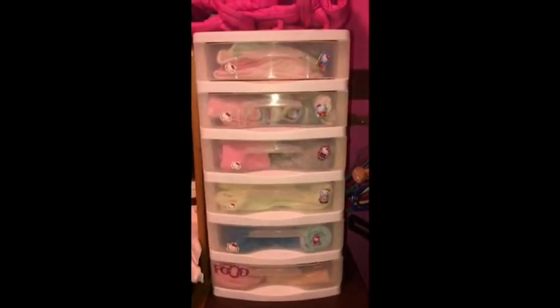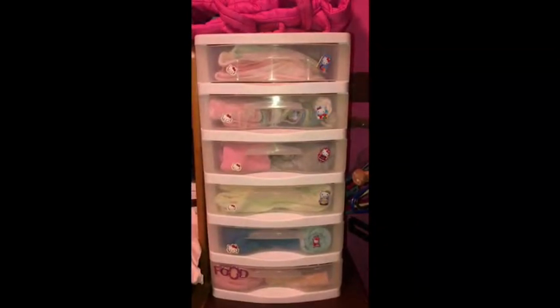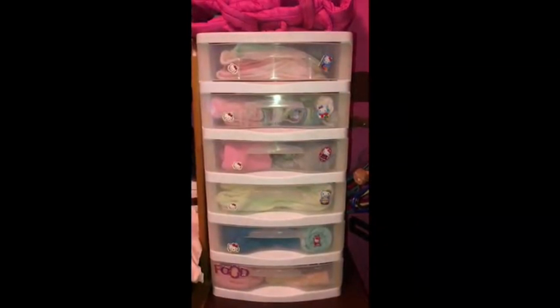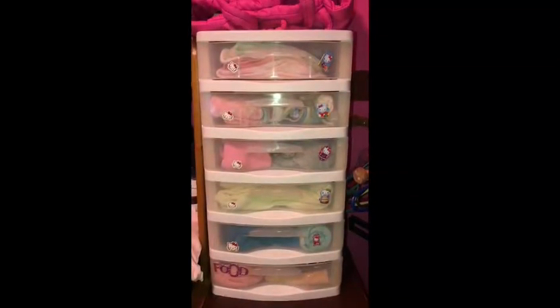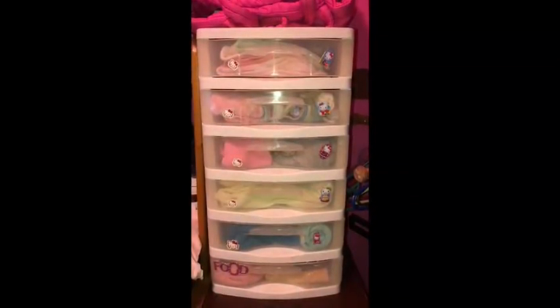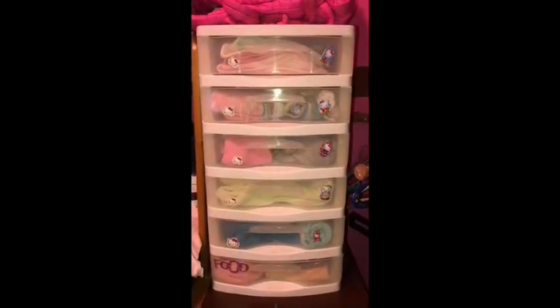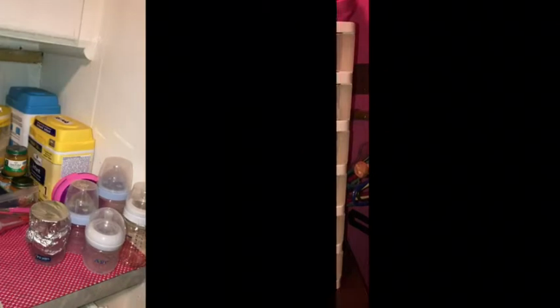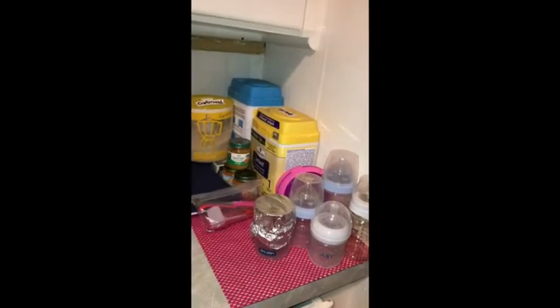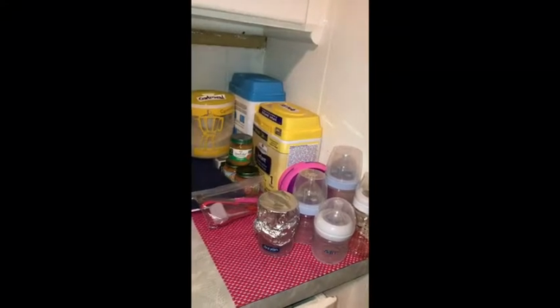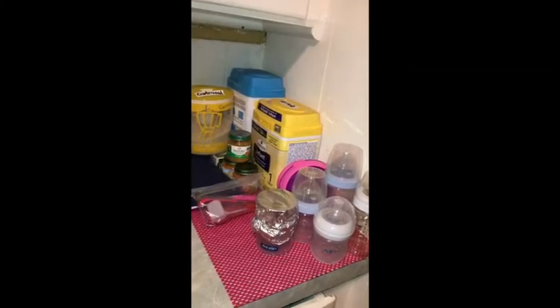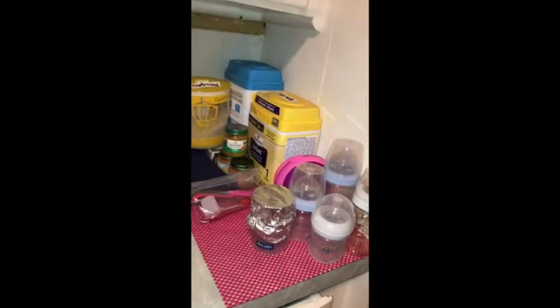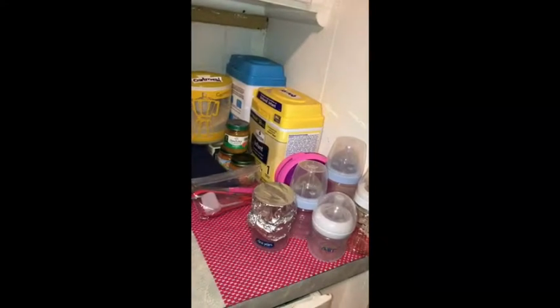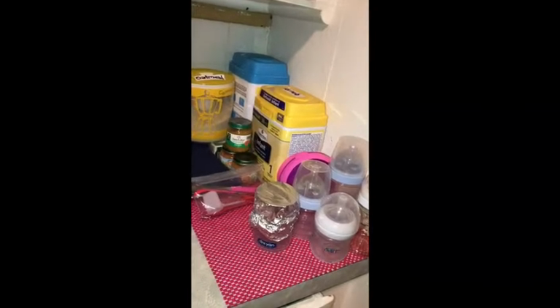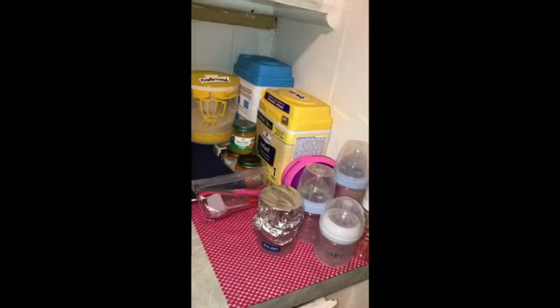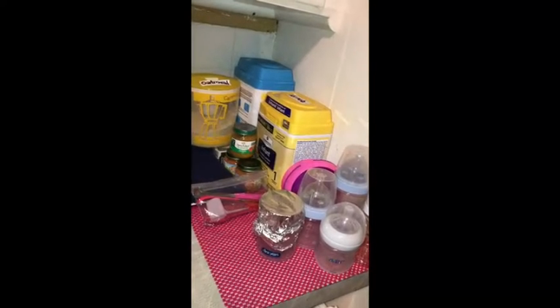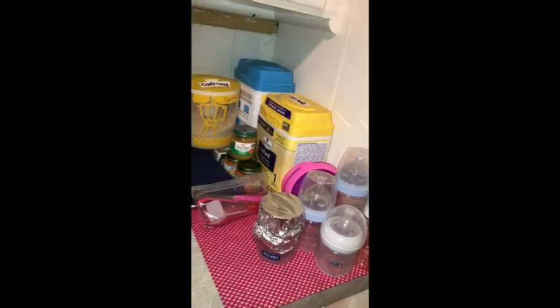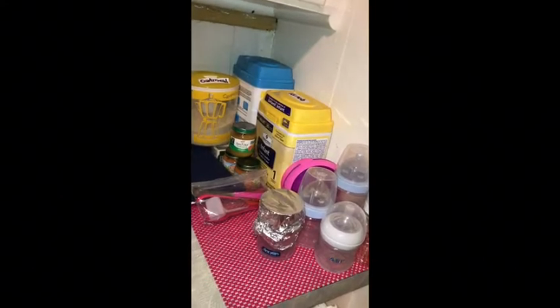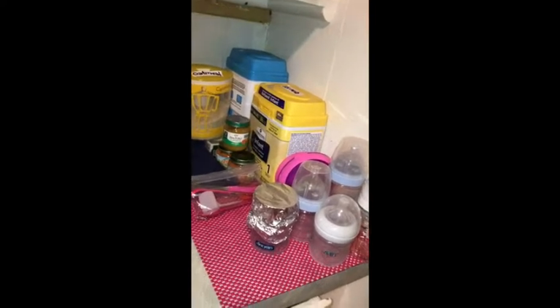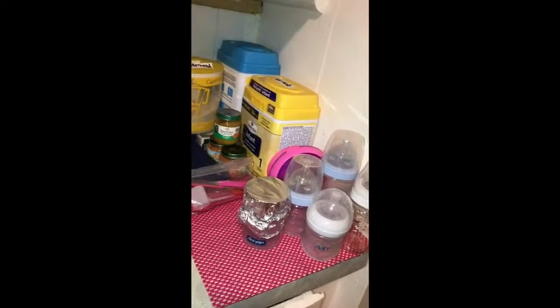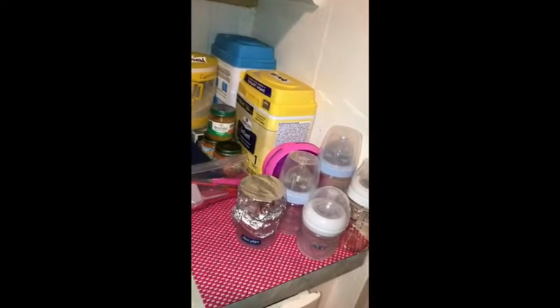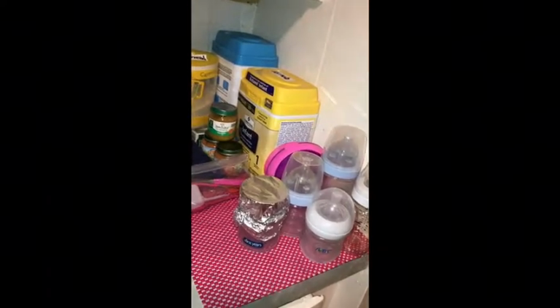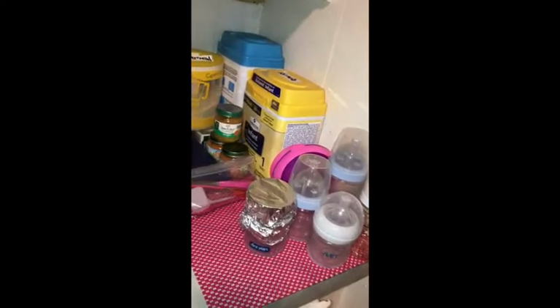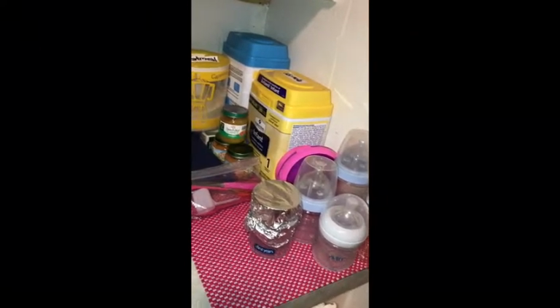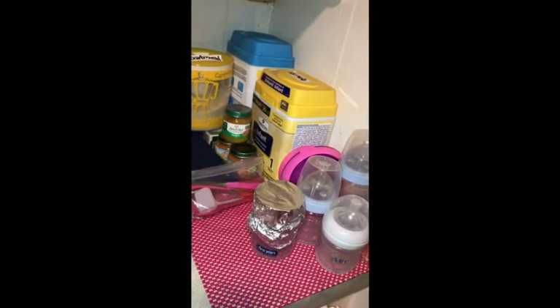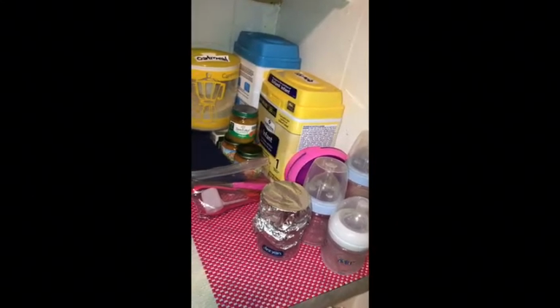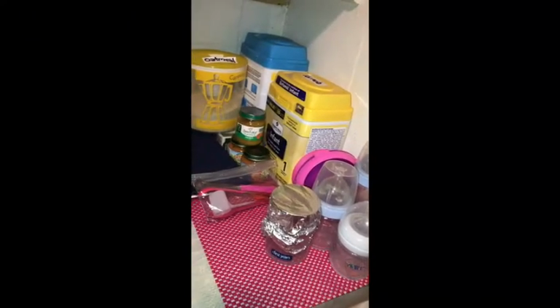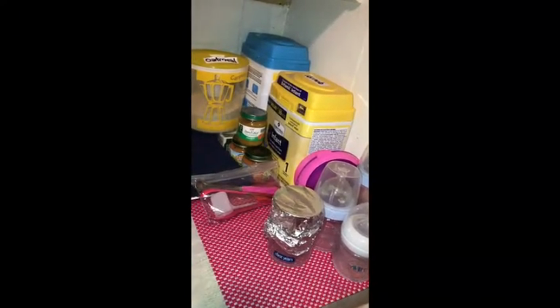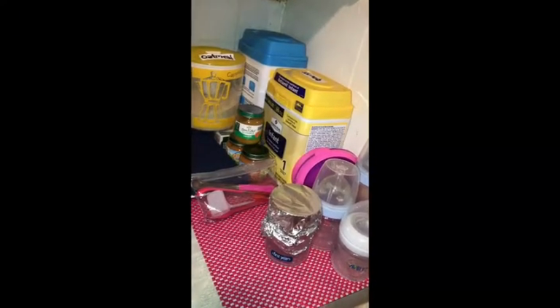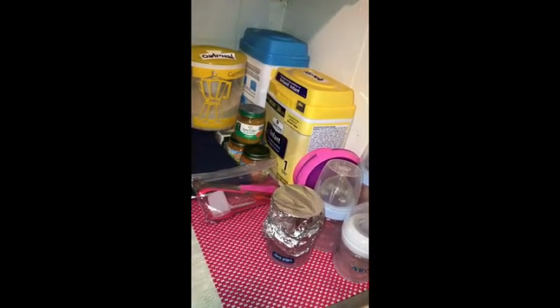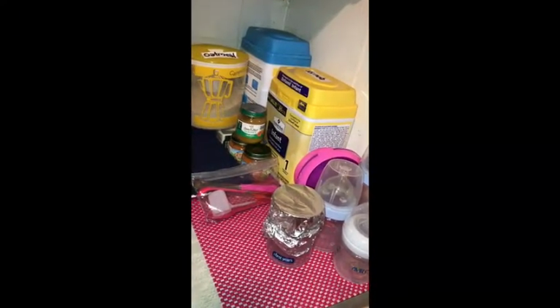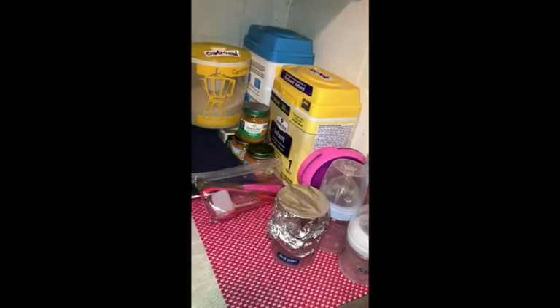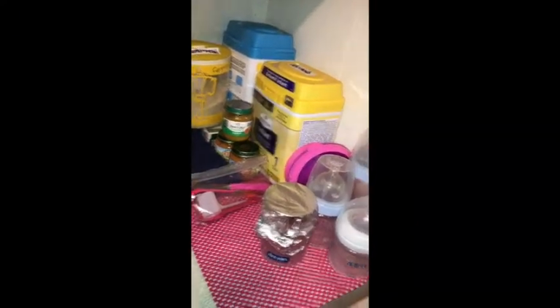So this is where I store her clothes, and here's where I store all of her feeding supplies — her bottles, plates, formula, oatmeal, all of that.